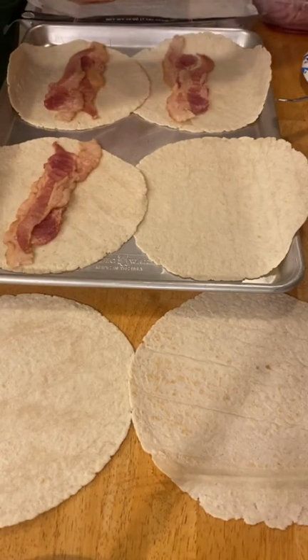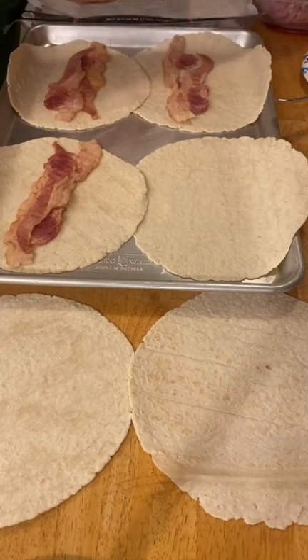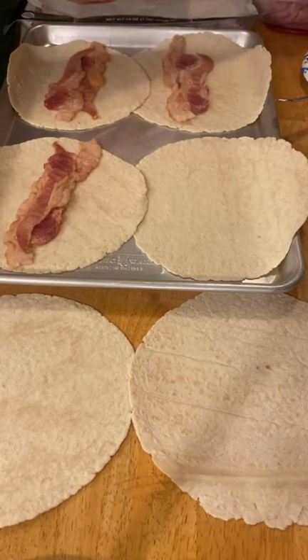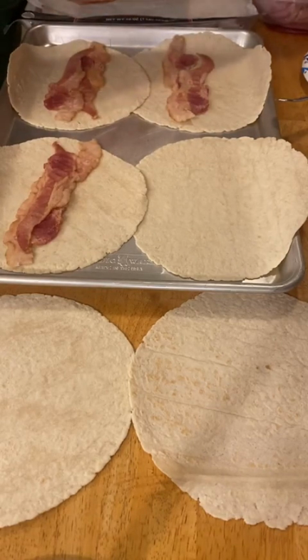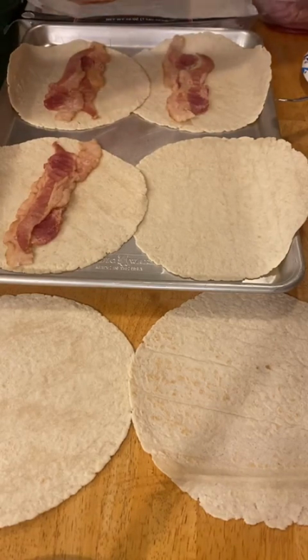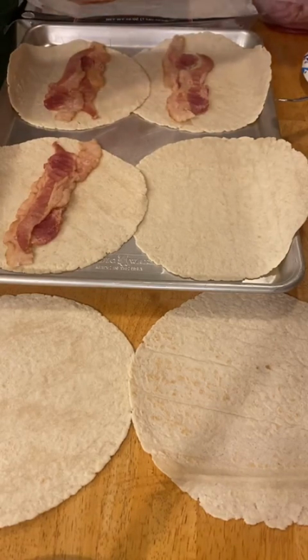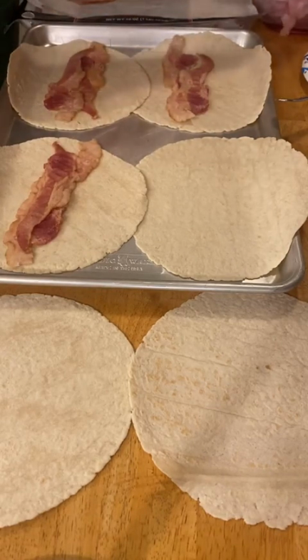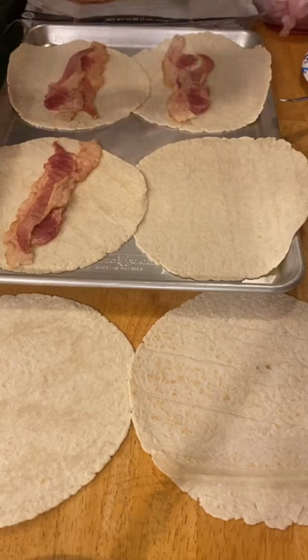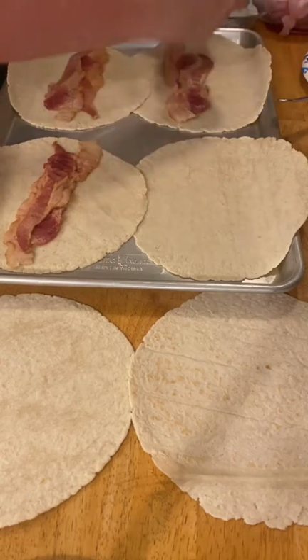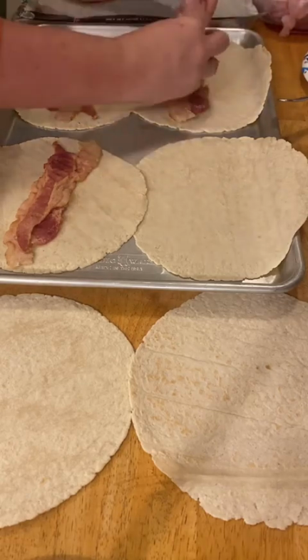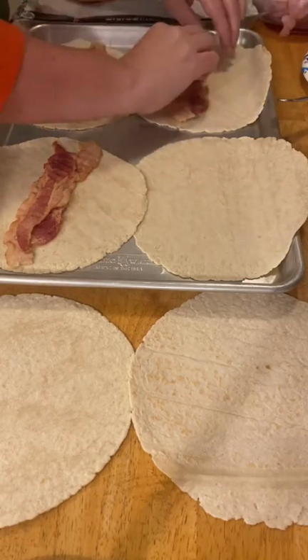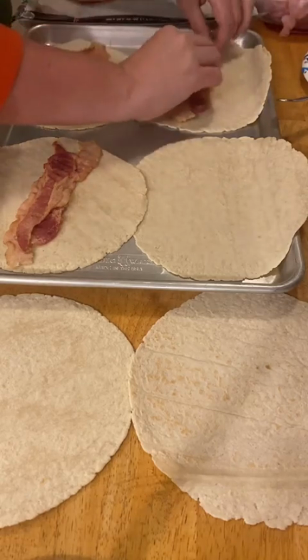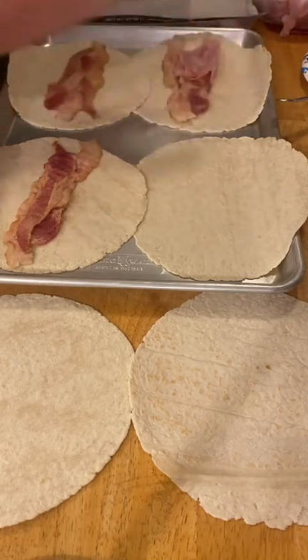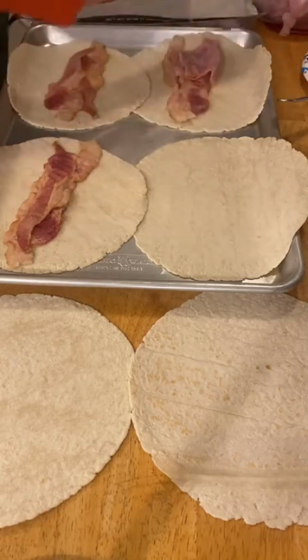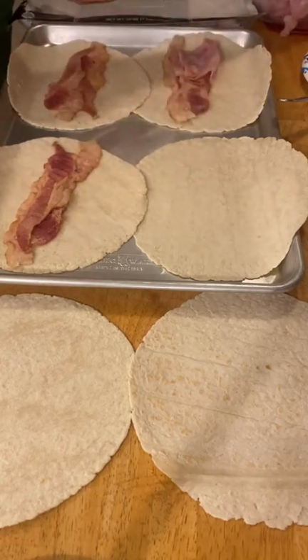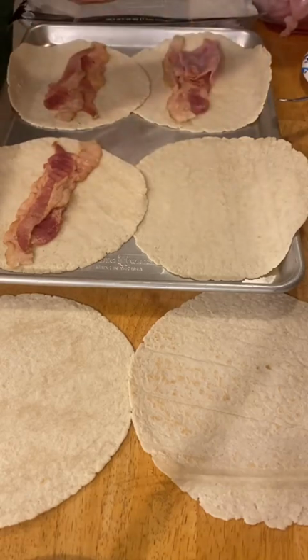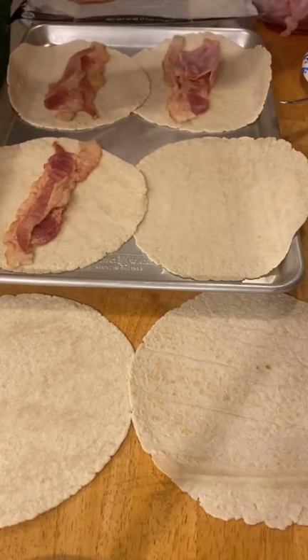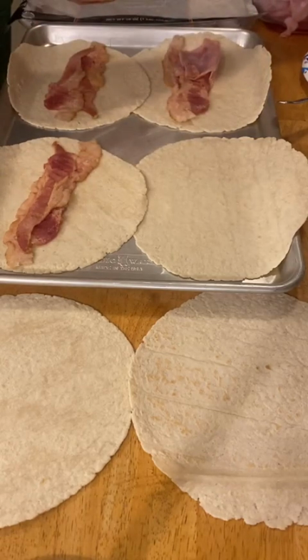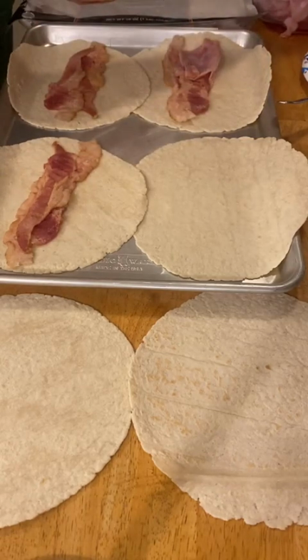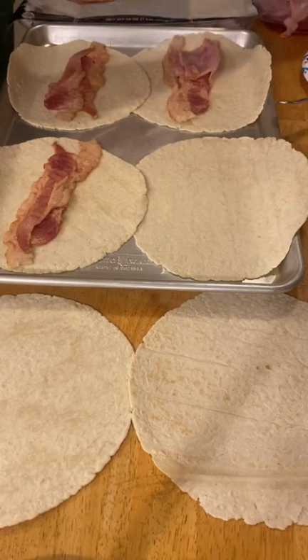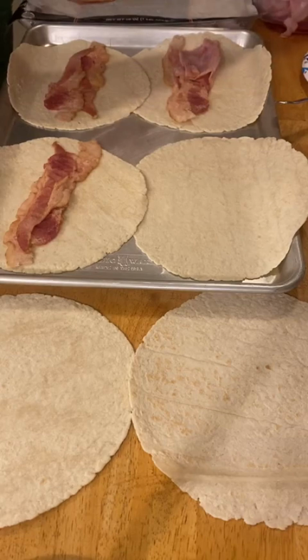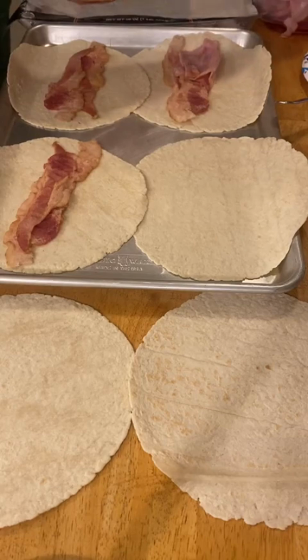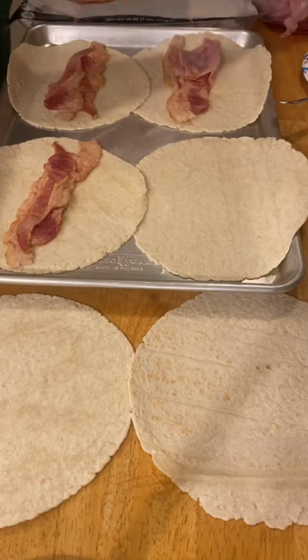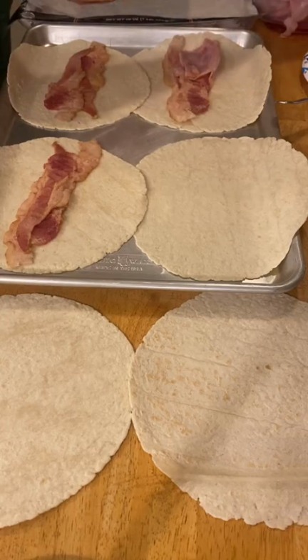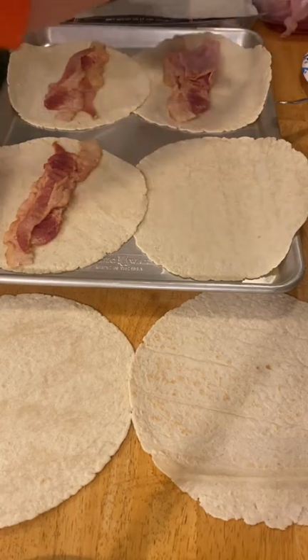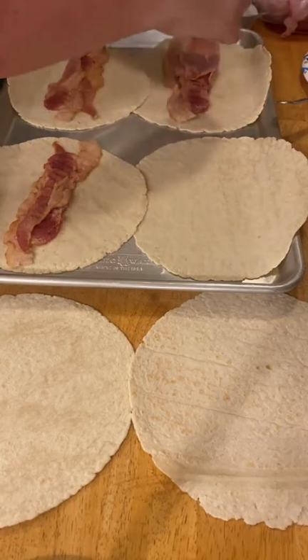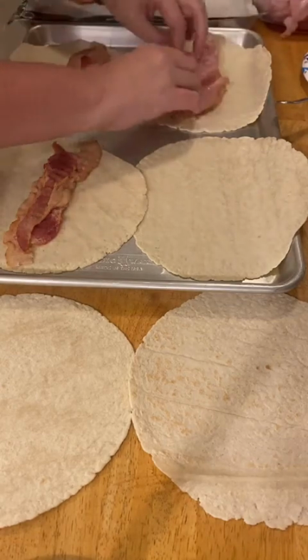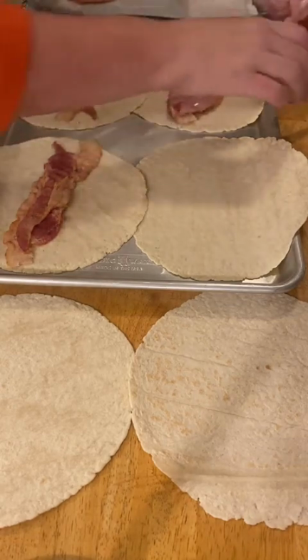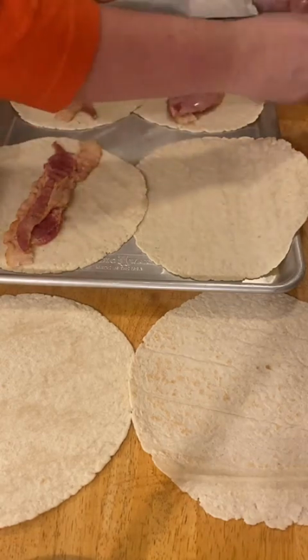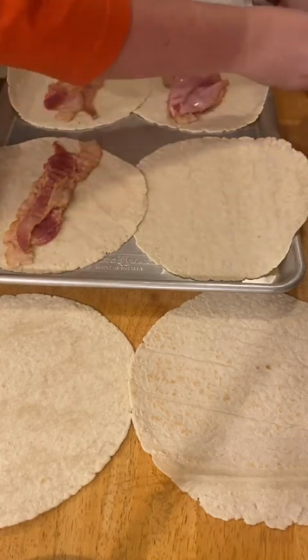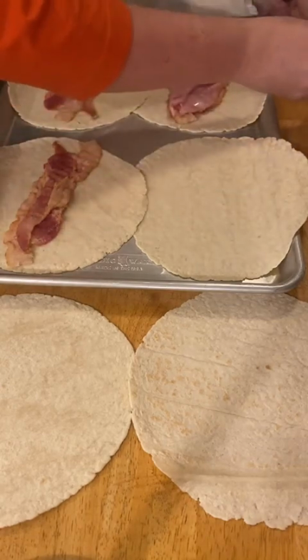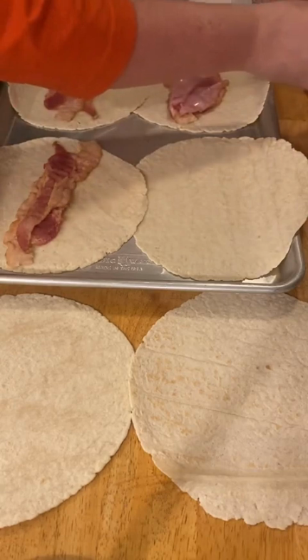We're going to use some ham. Be sure it's not honey ham. You could use ham that's left over from a holiday or anything like that — any kind of ham or a chopped up ham steak. As long as everything is fully cooked when it goes into here.